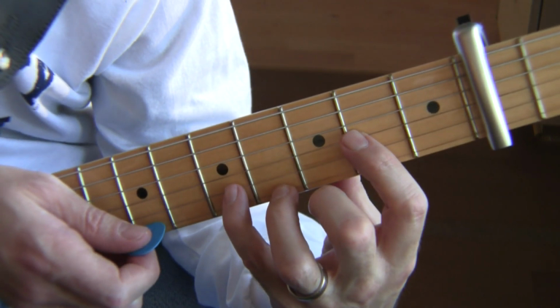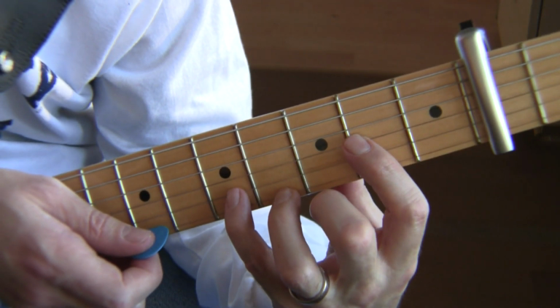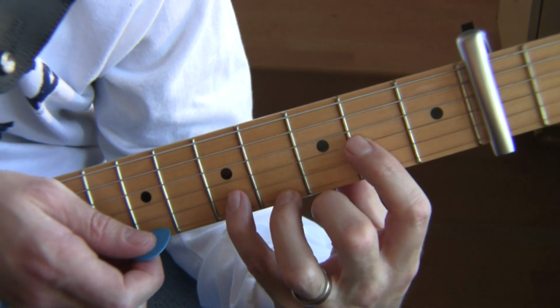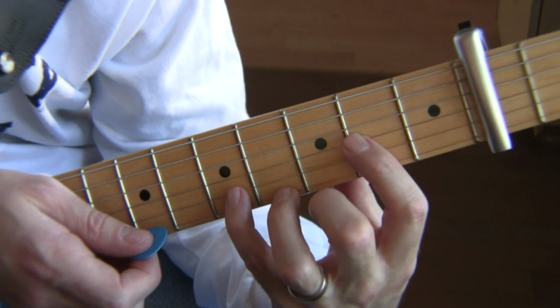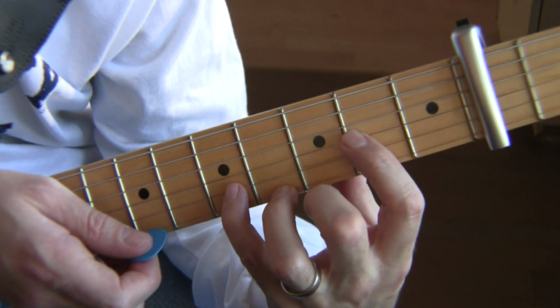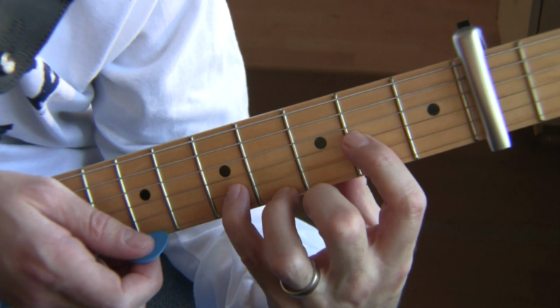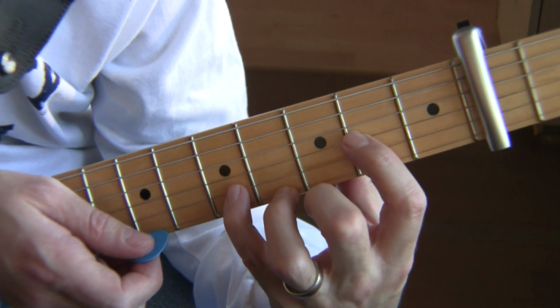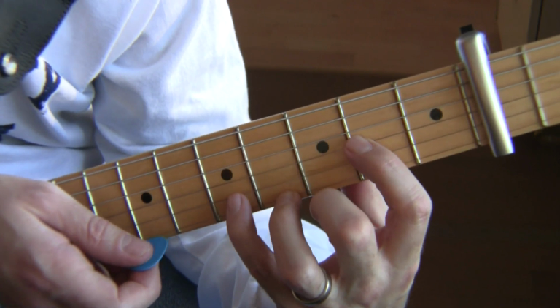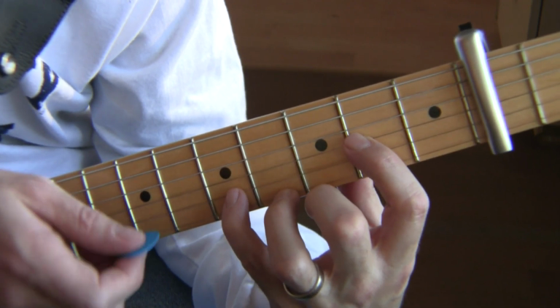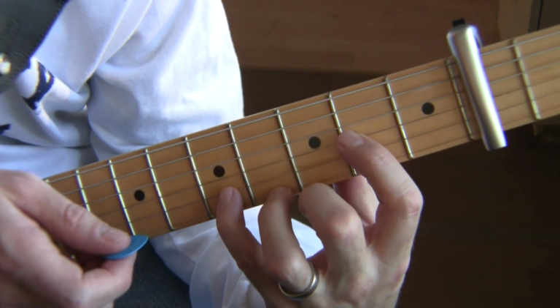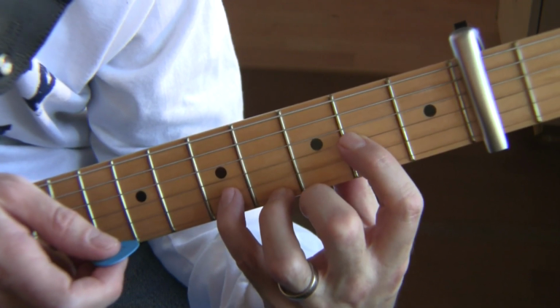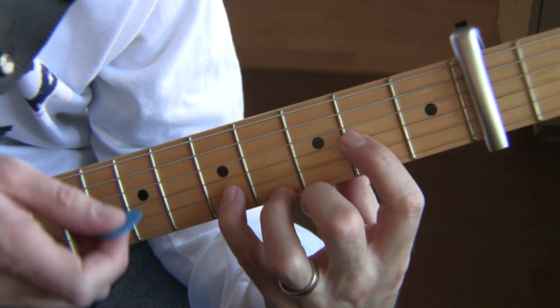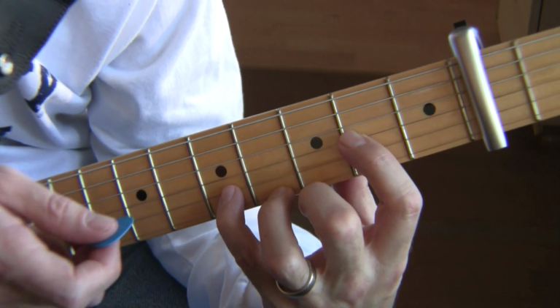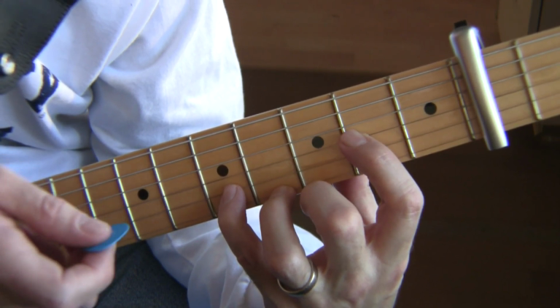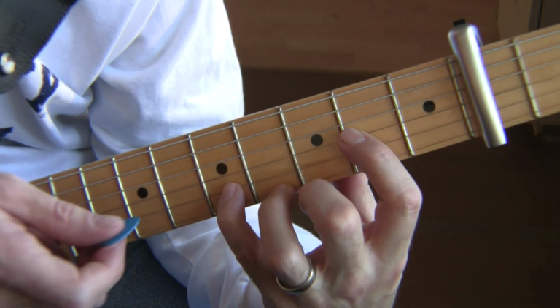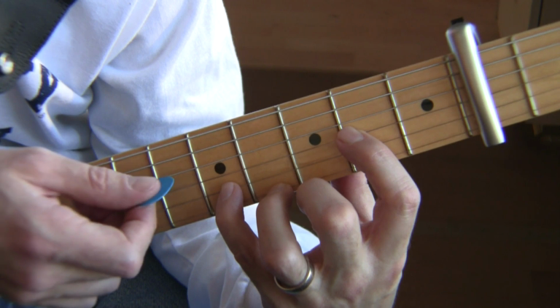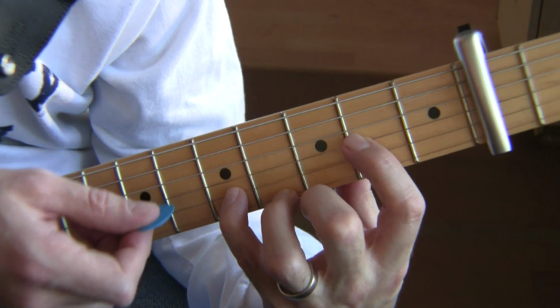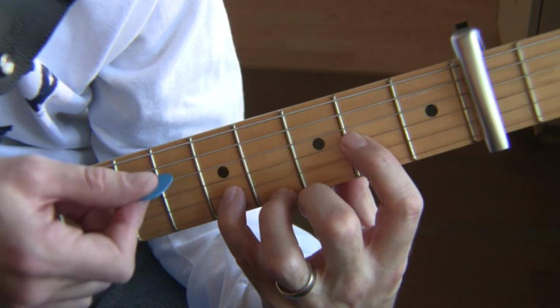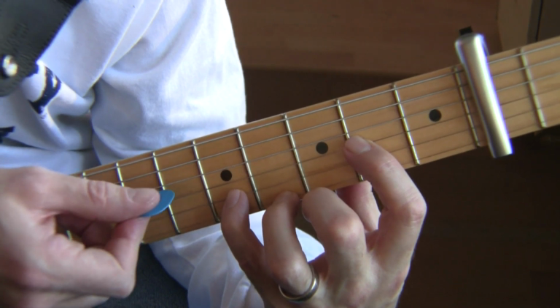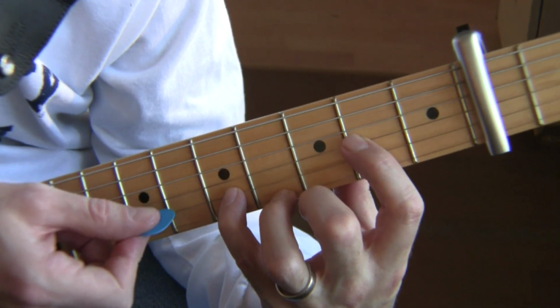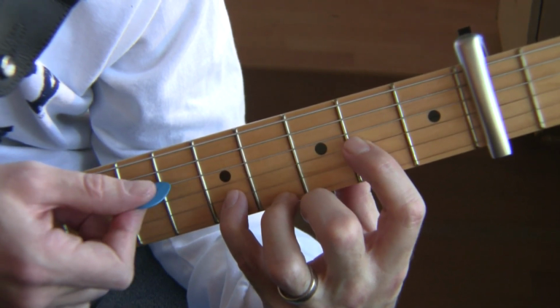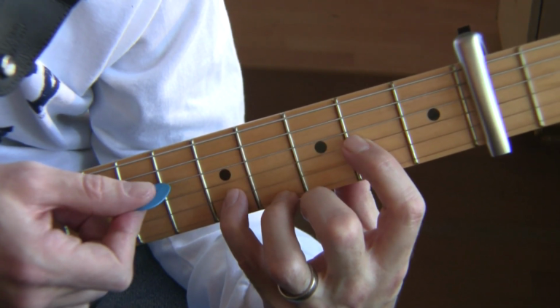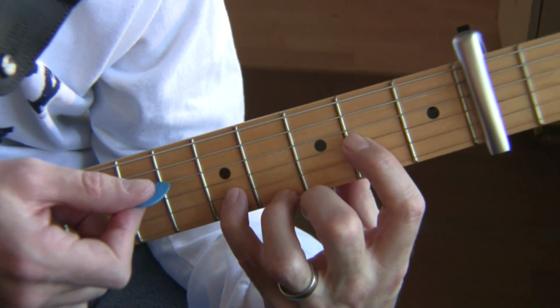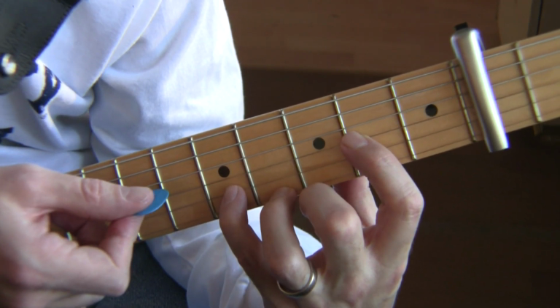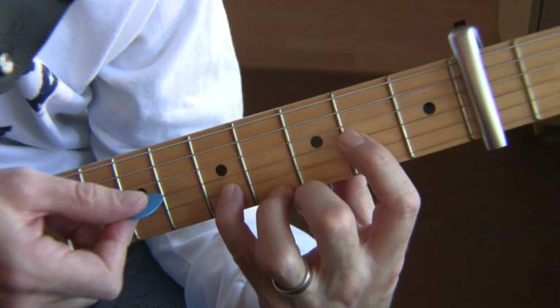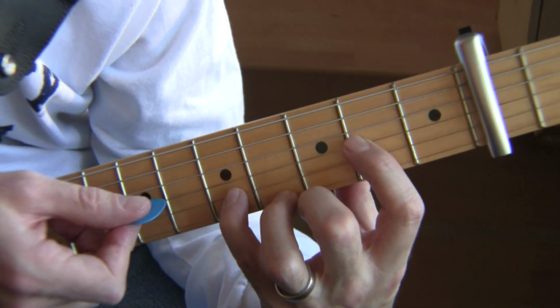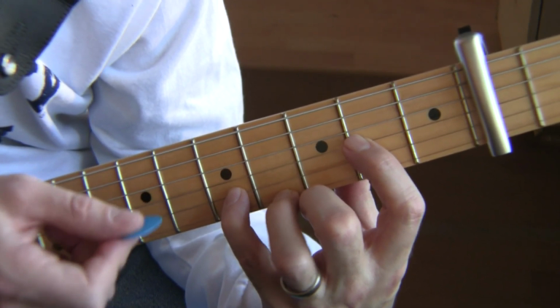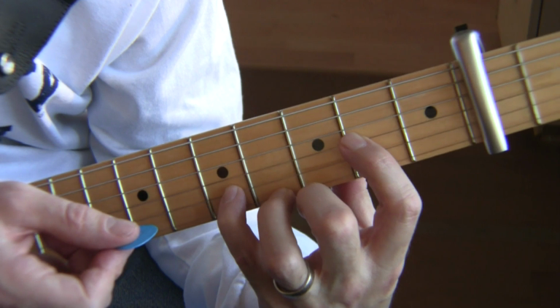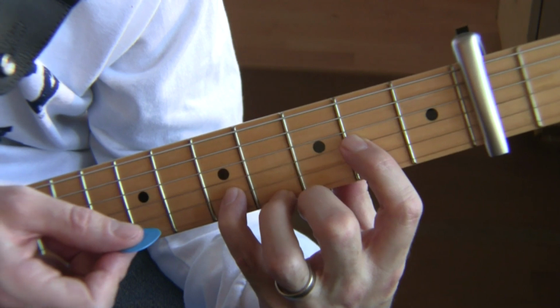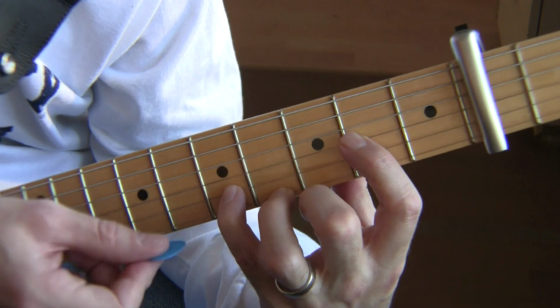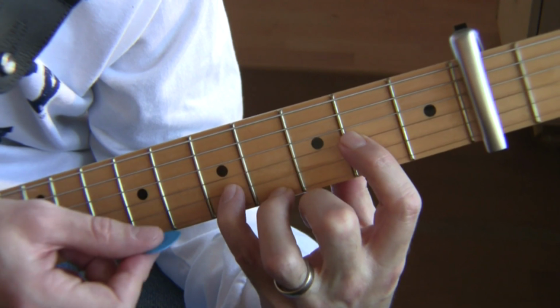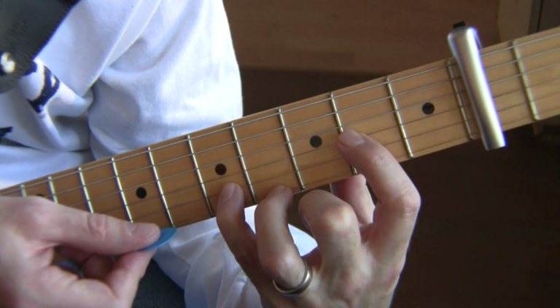So that is the main basic riff. Now let's stop there and go on to the next part — we'll show you how to go to the next bass note, and I'm also going to show you a second way to do this.